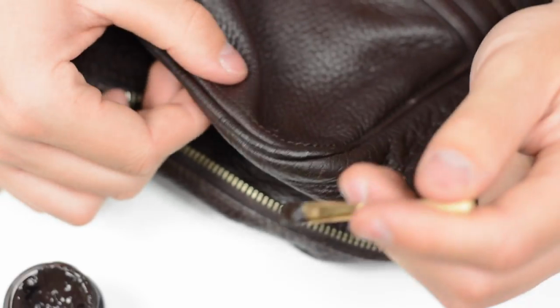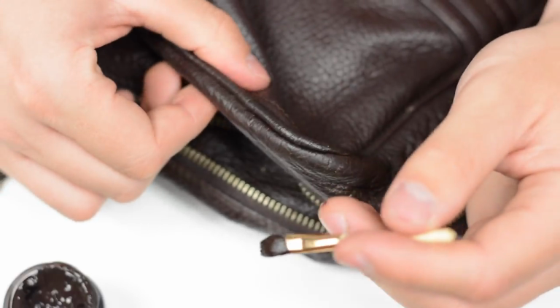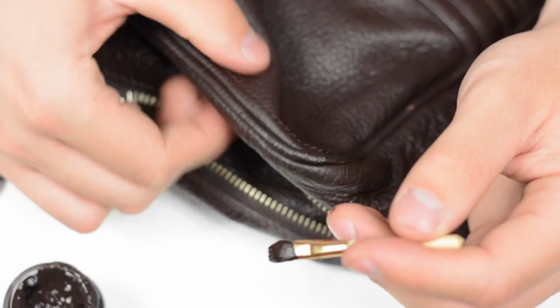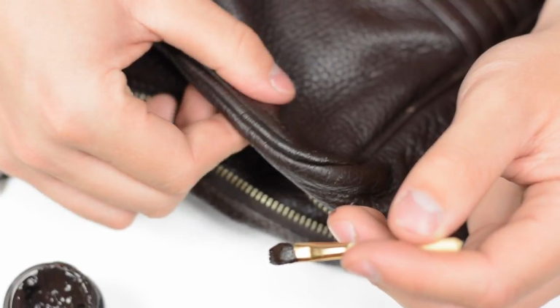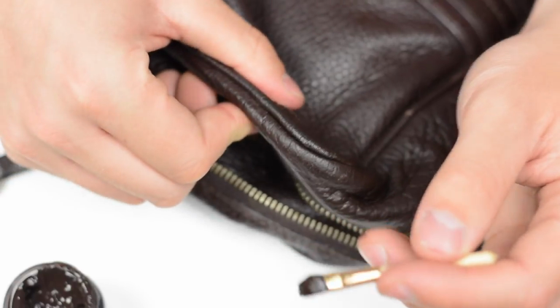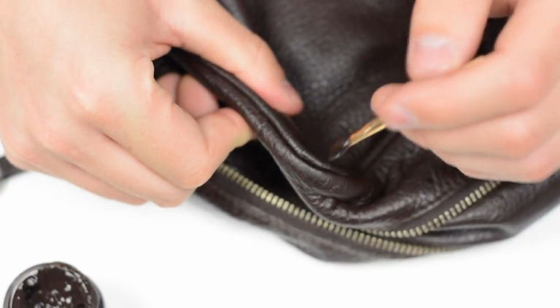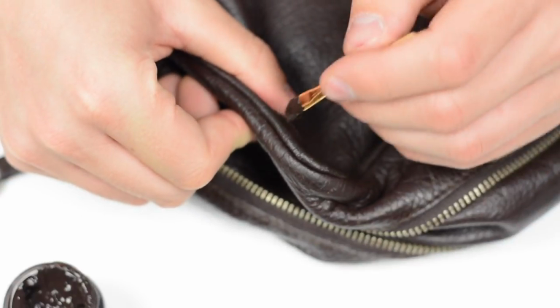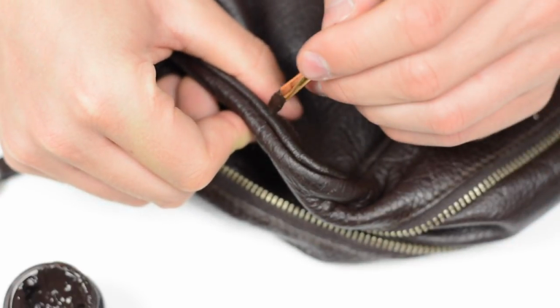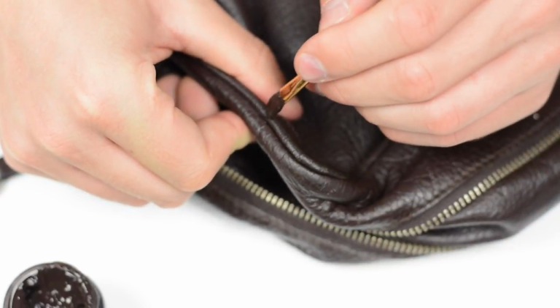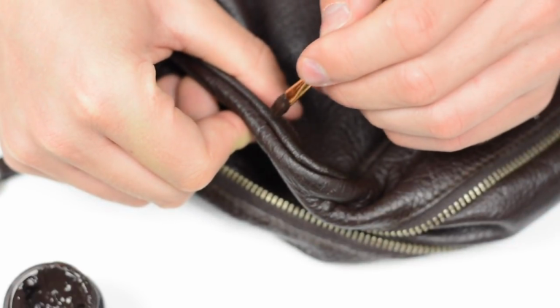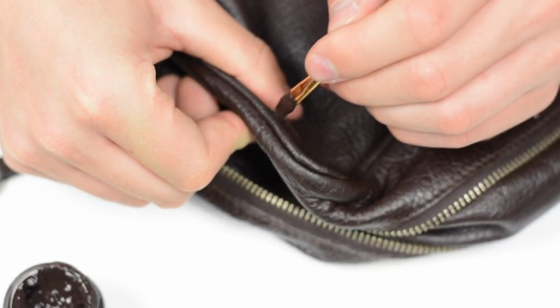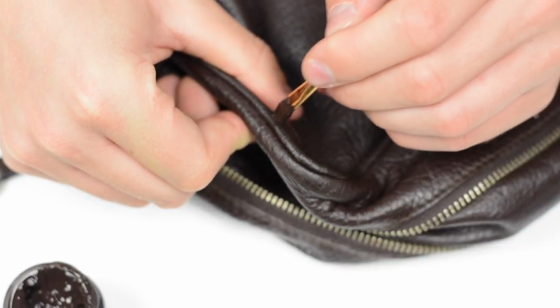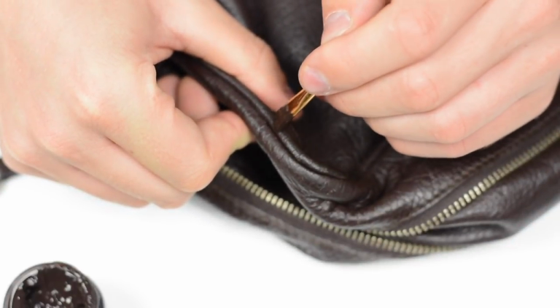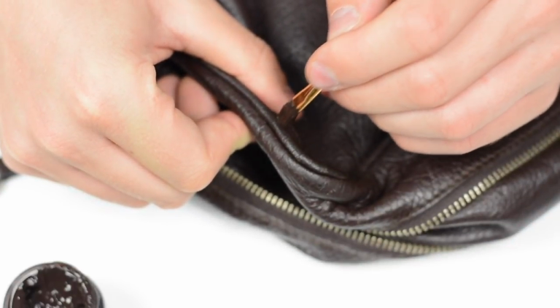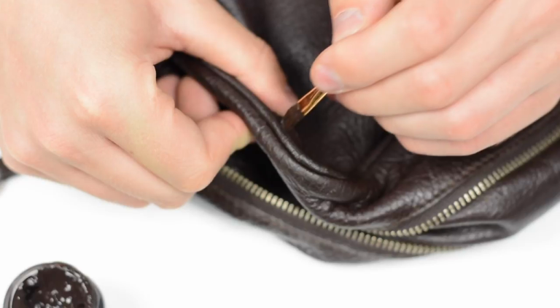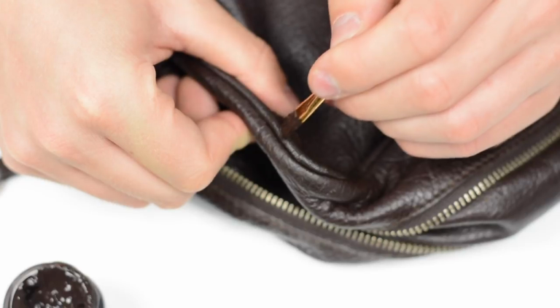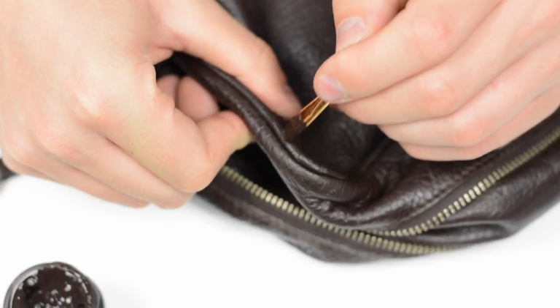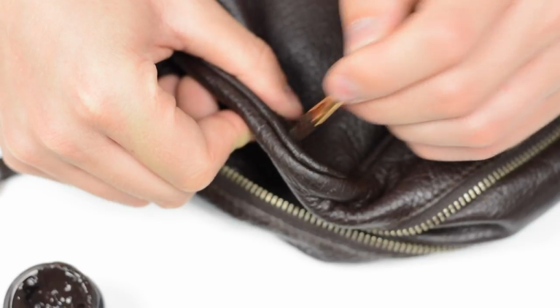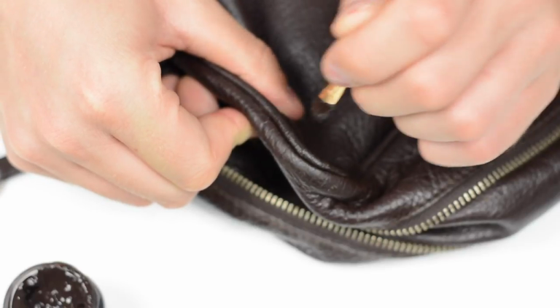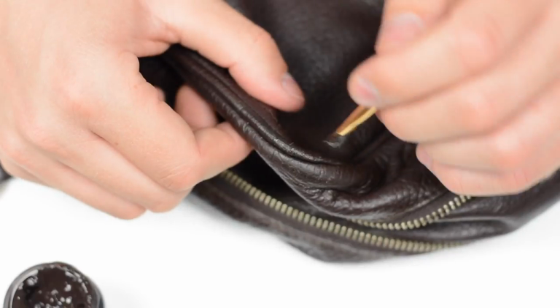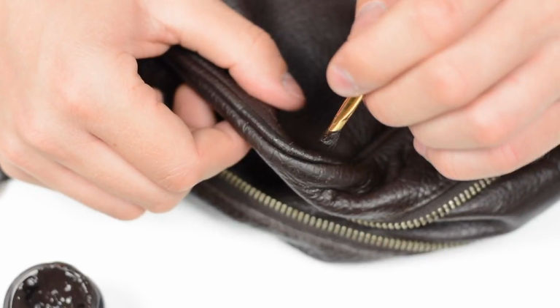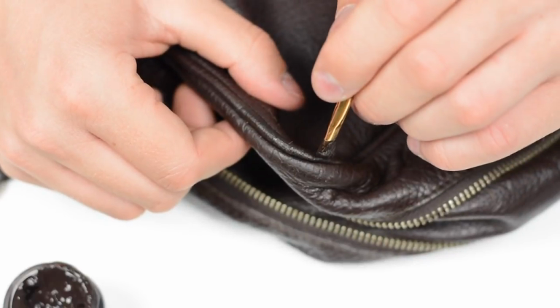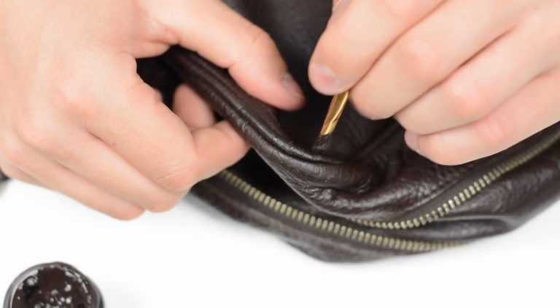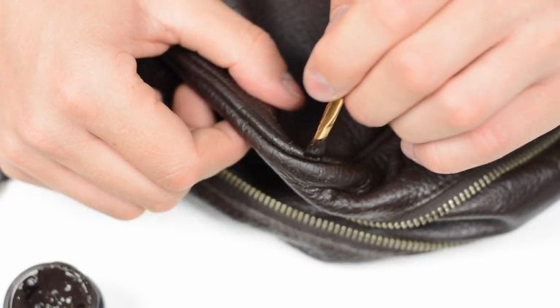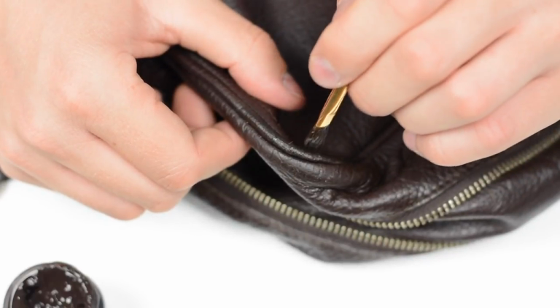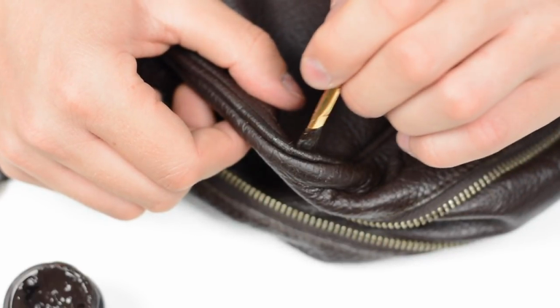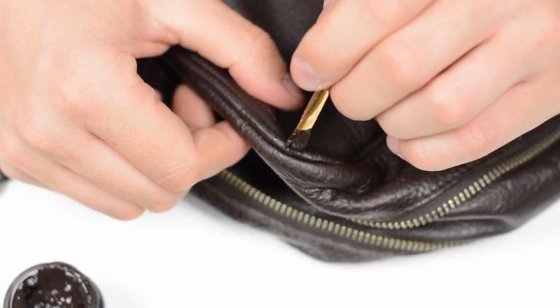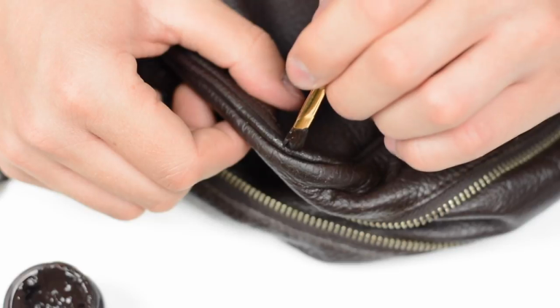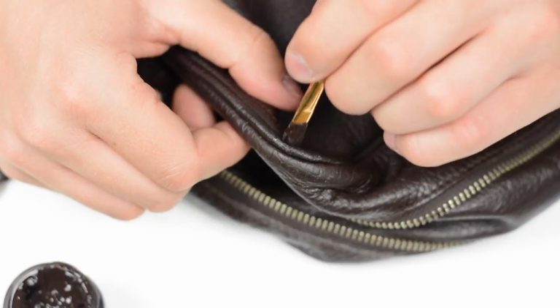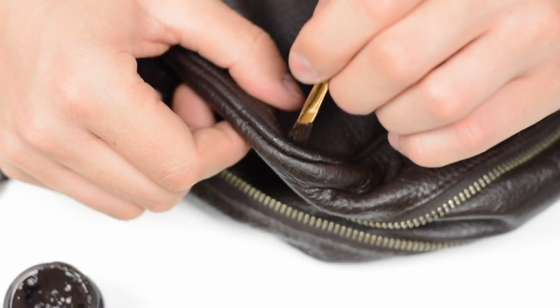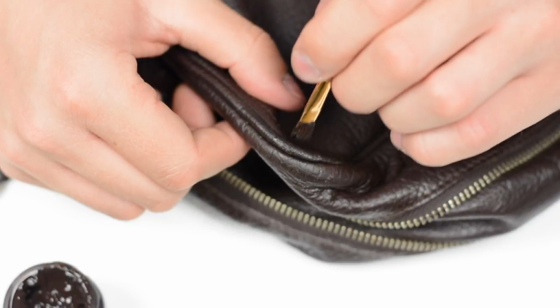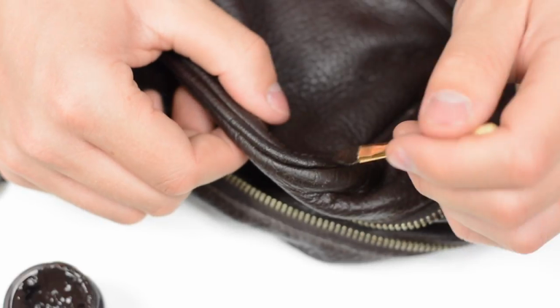Sometimes what I like to do is actually just dab the brush so you get the same consistency as you do with the leather. You've definitely got to wait until the dye is completely dry before applying the second coat, because you would take the first coat off.